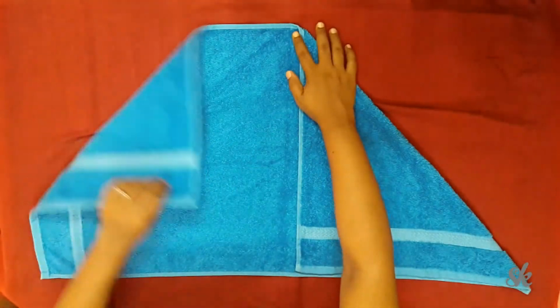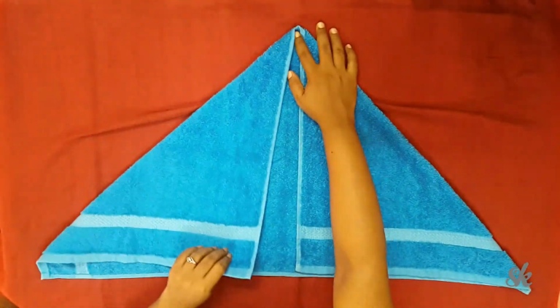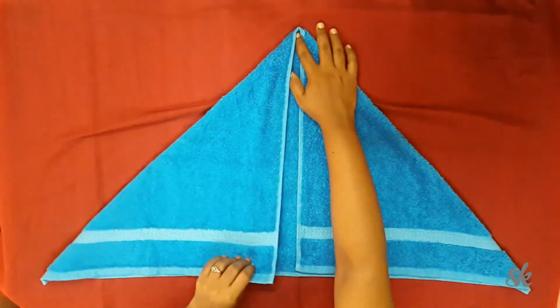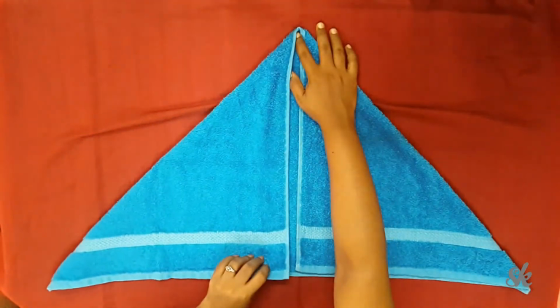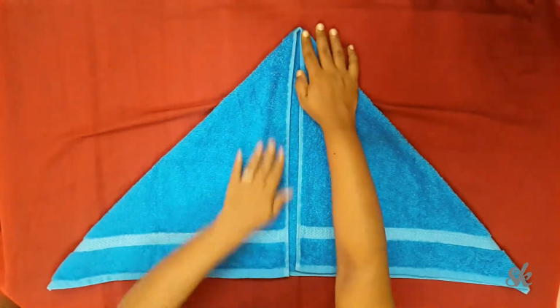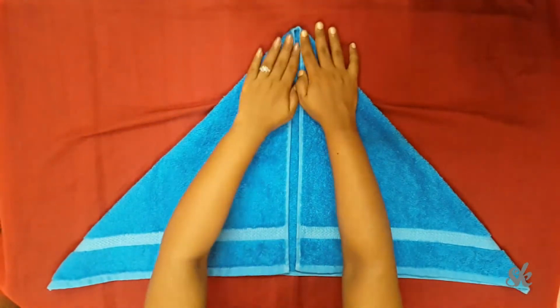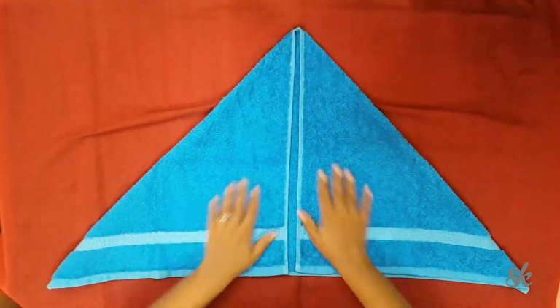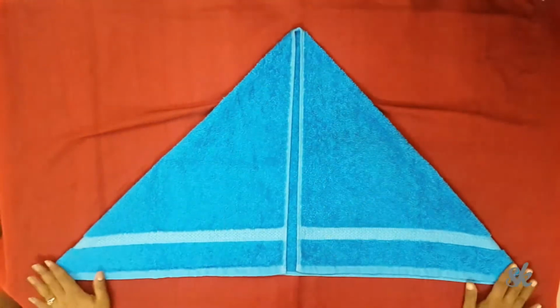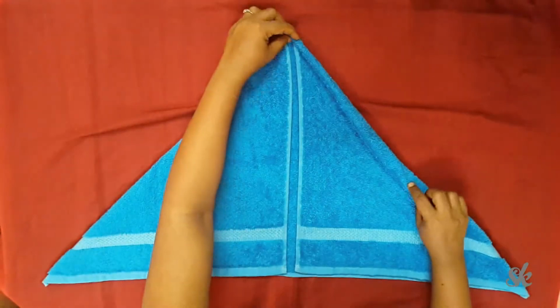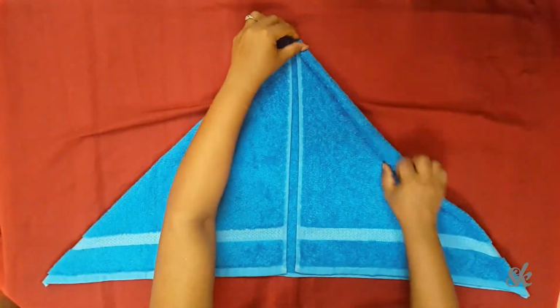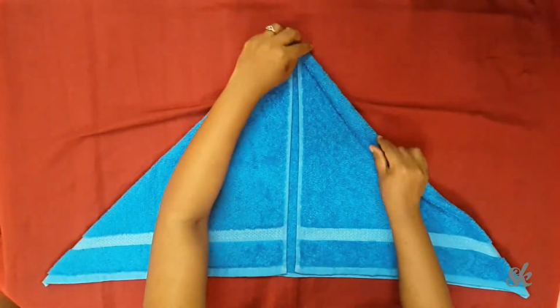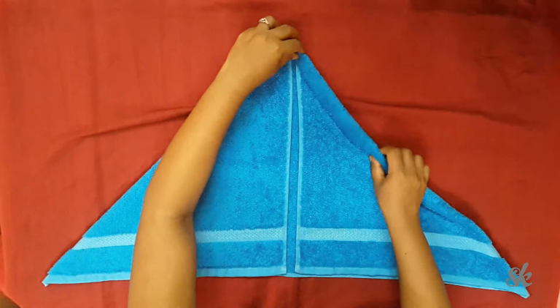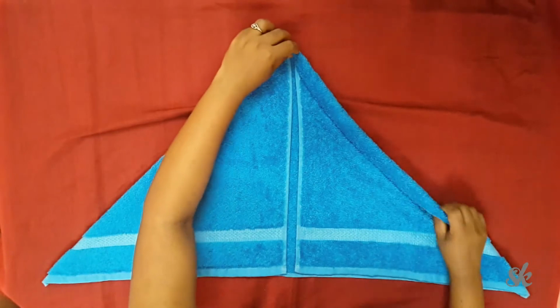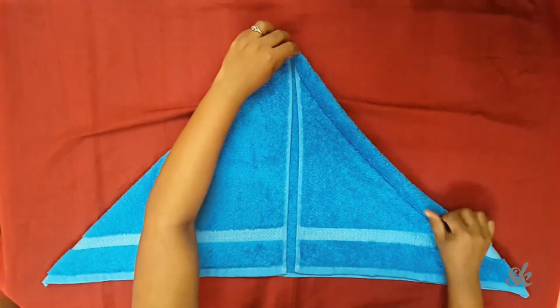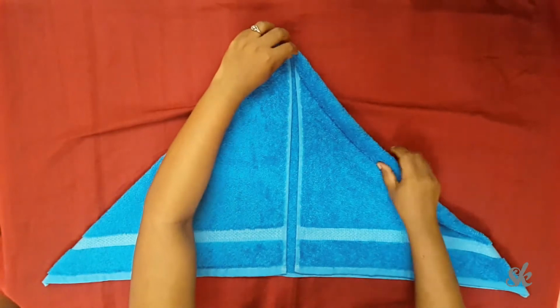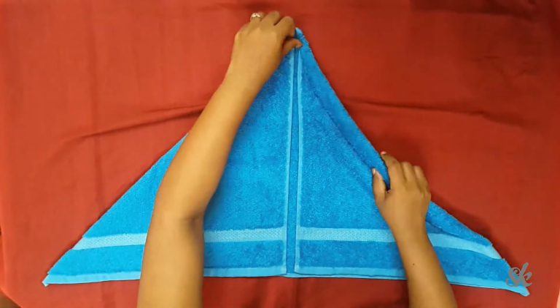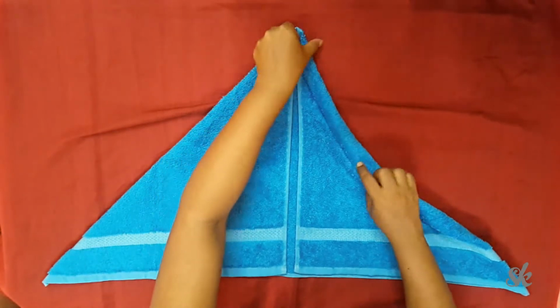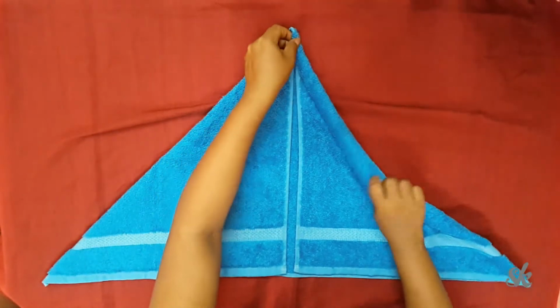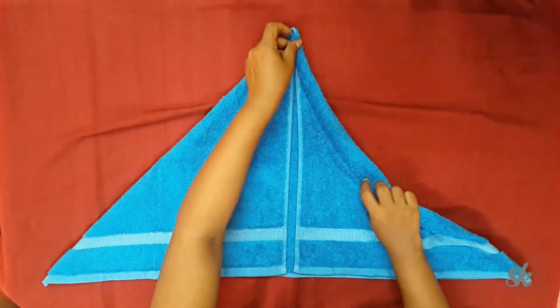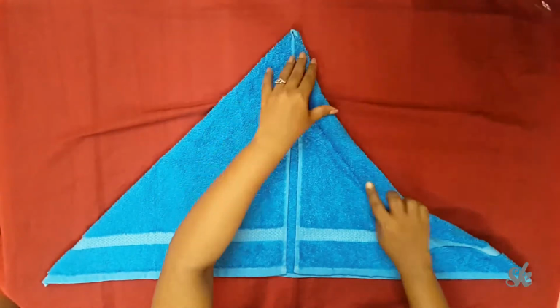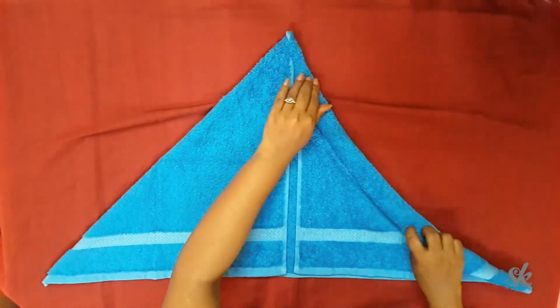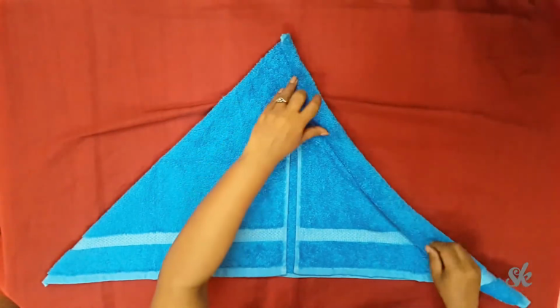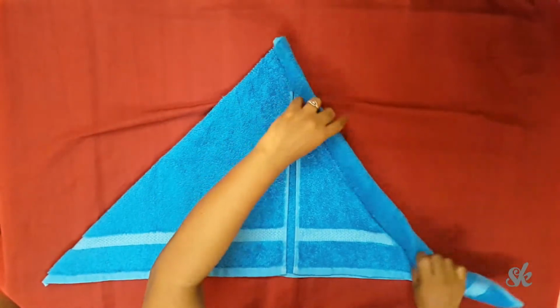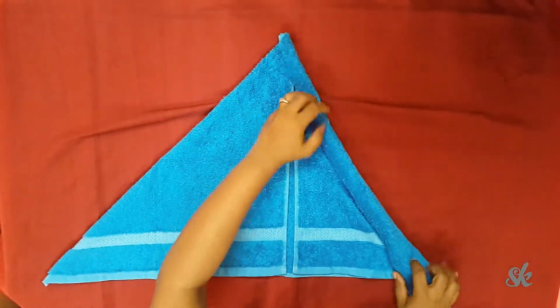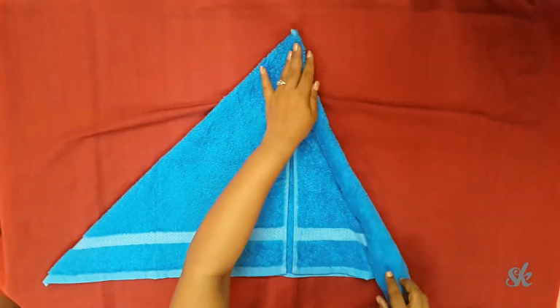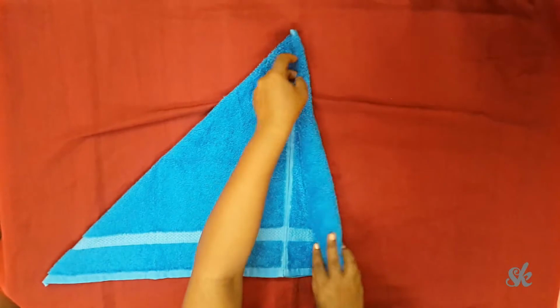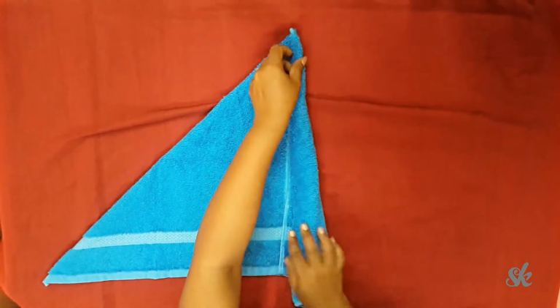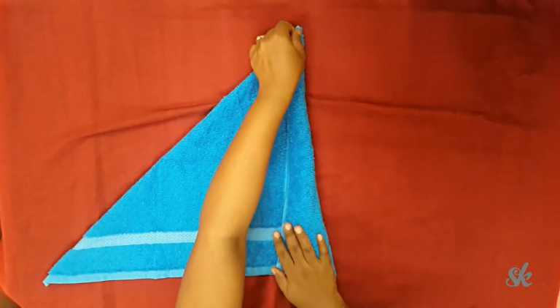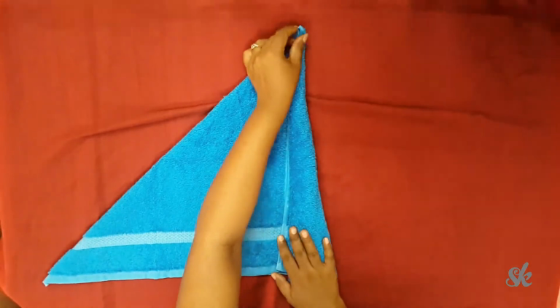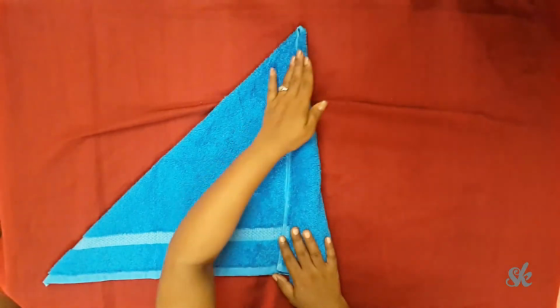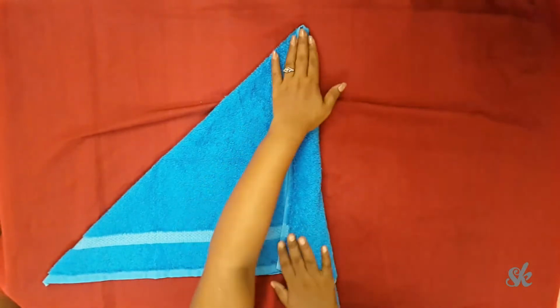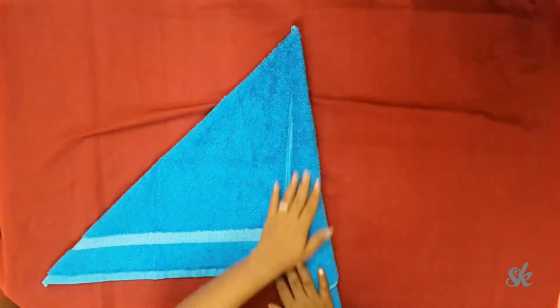Now fold the top corners downward so that they meet at the center. Roll up the edges inward diagonally like this. You have to do the same with both the edges.